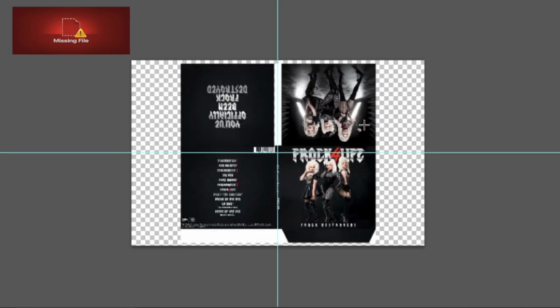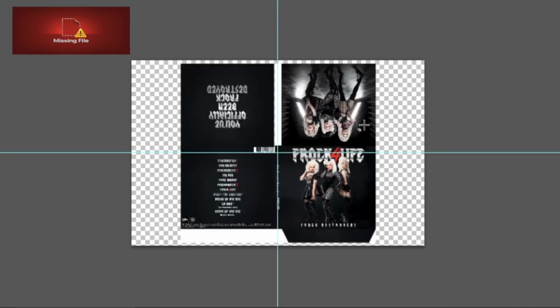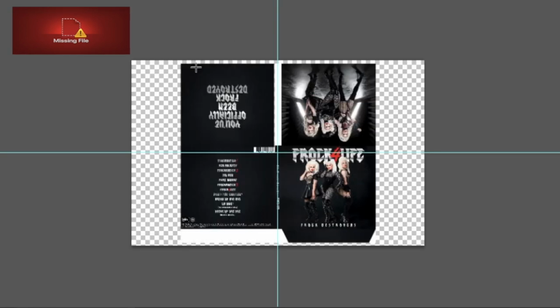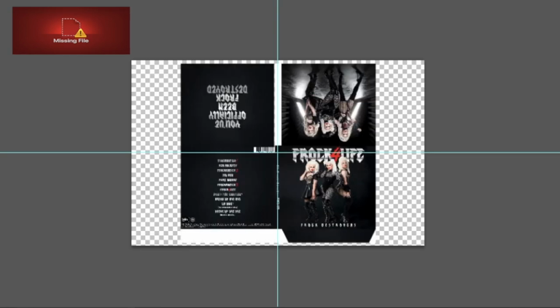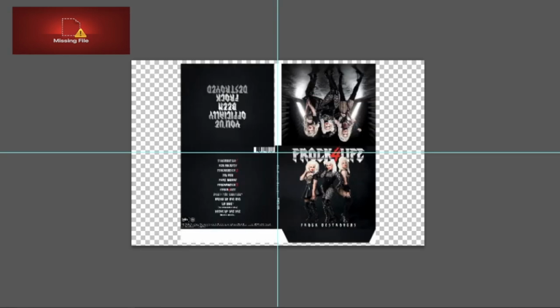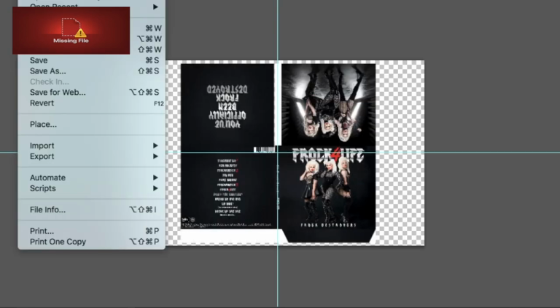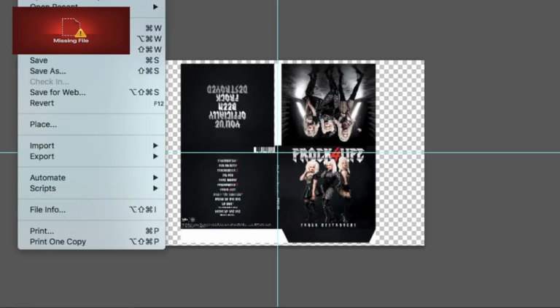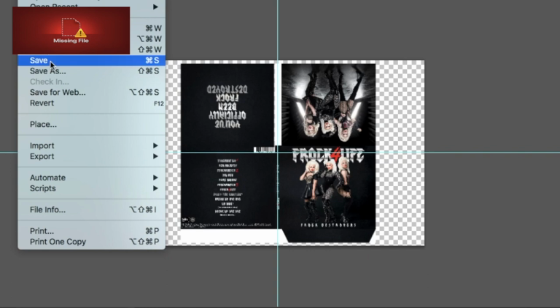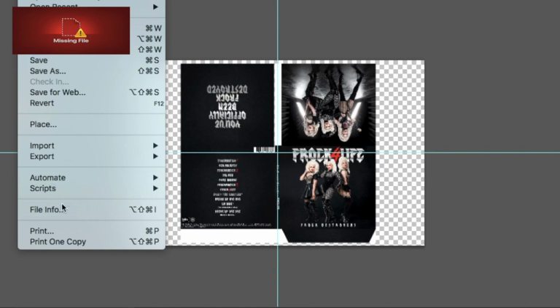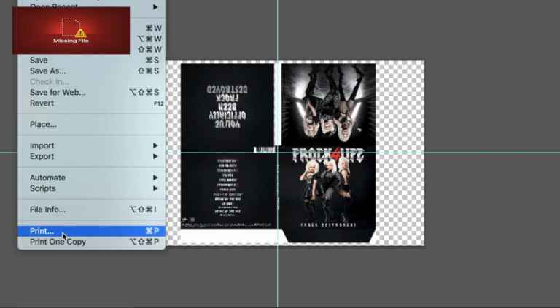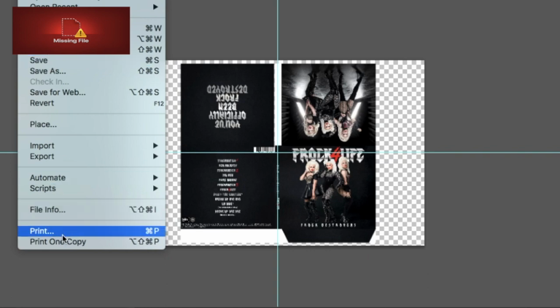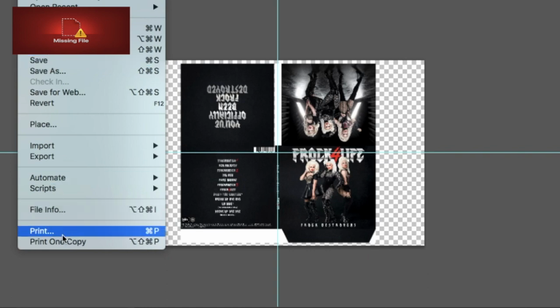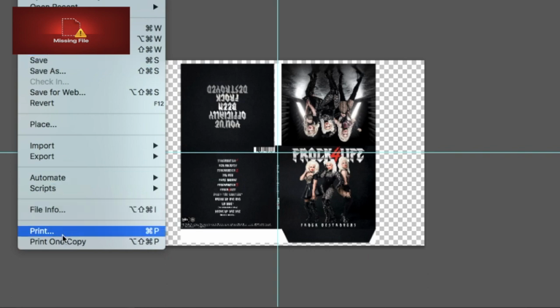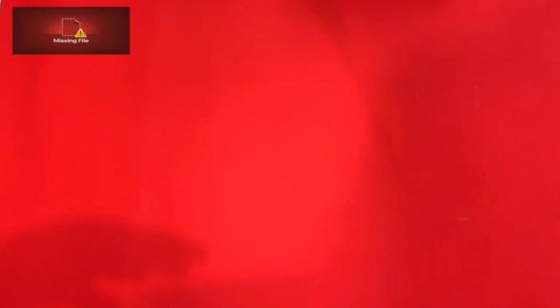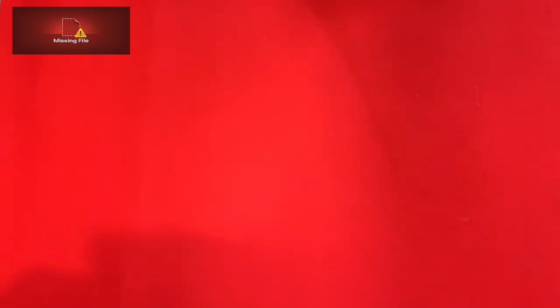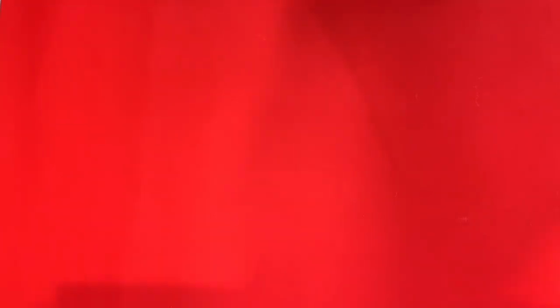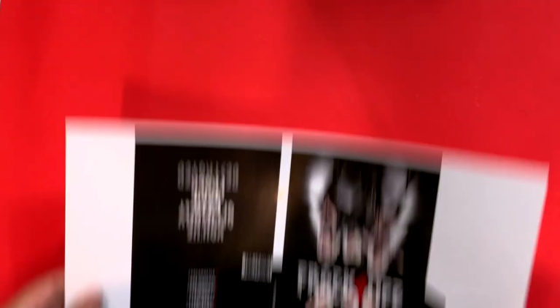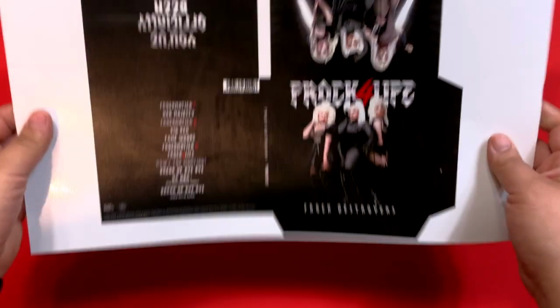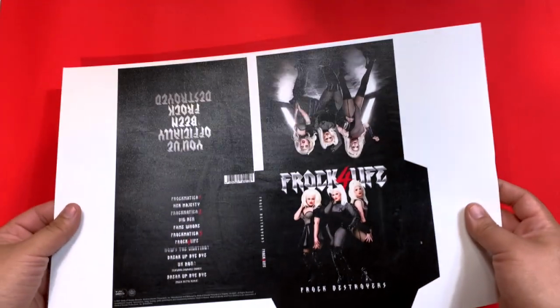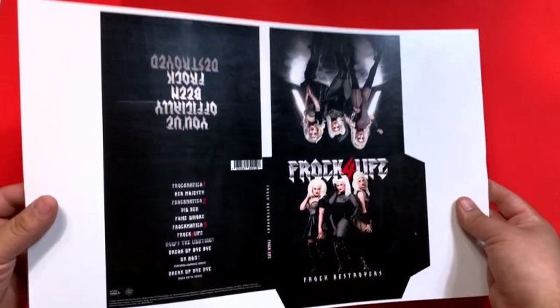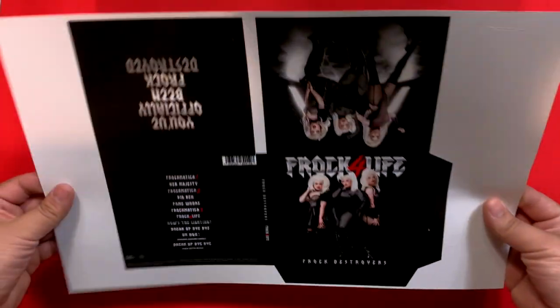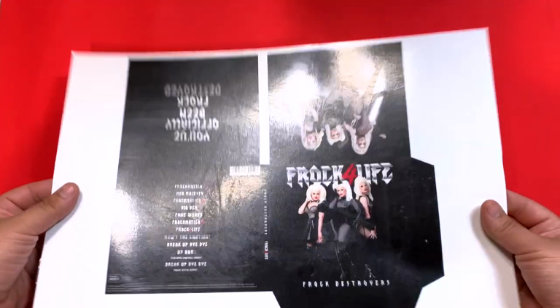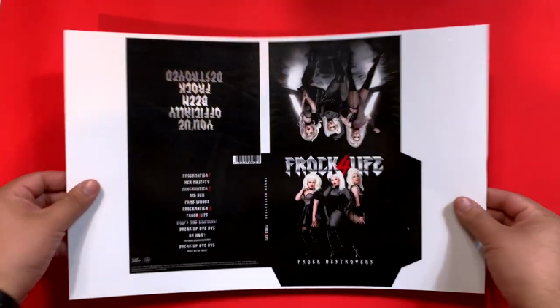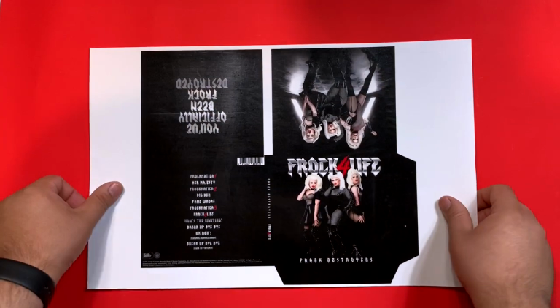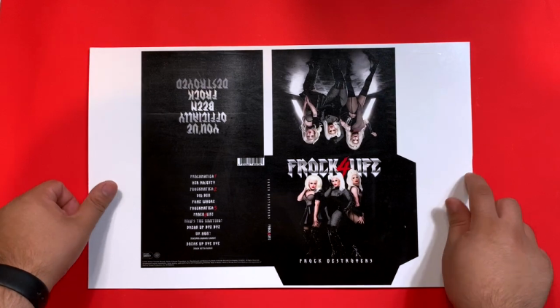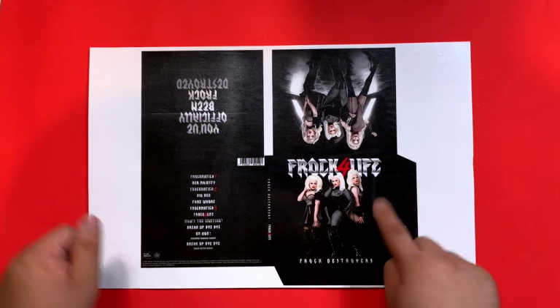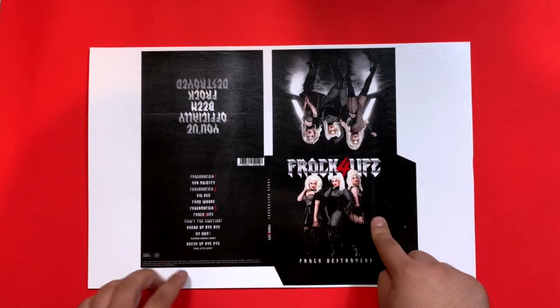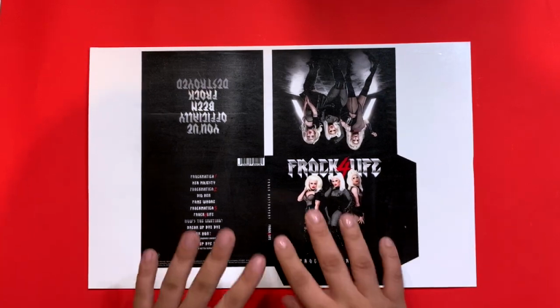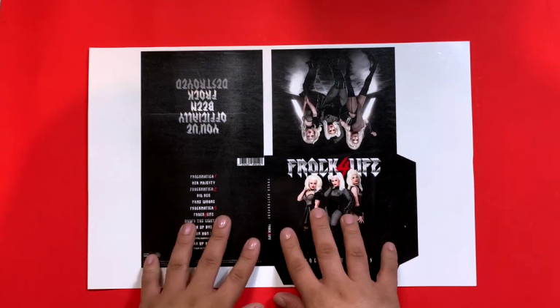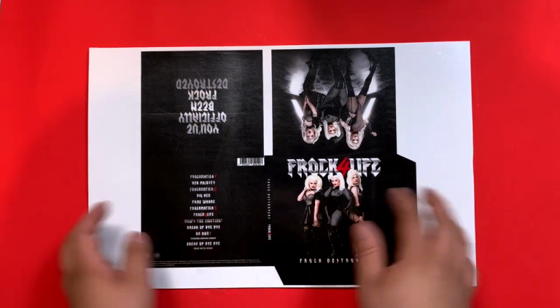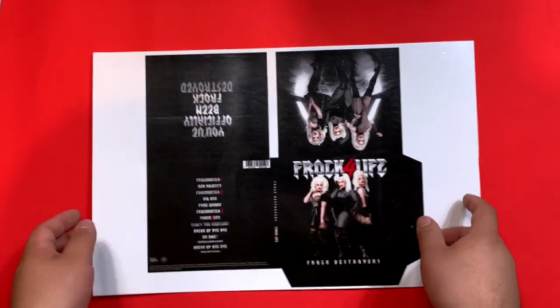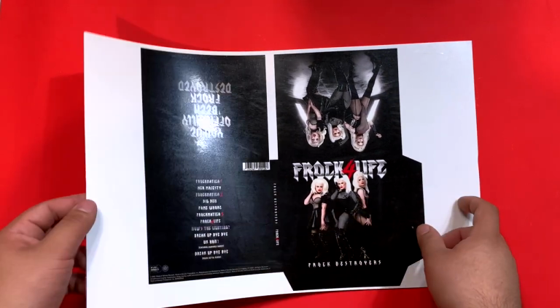After you've done everything, all that needs to be done is to print it. You should have something like this.